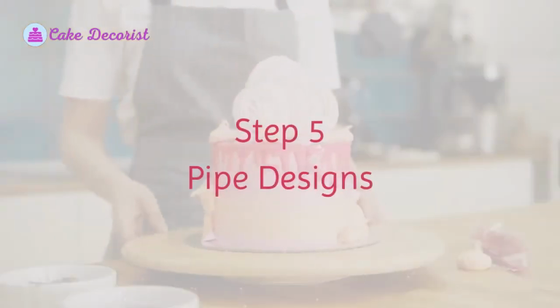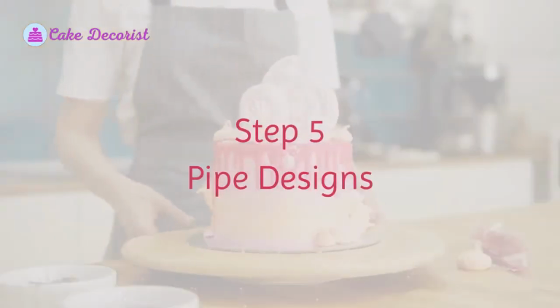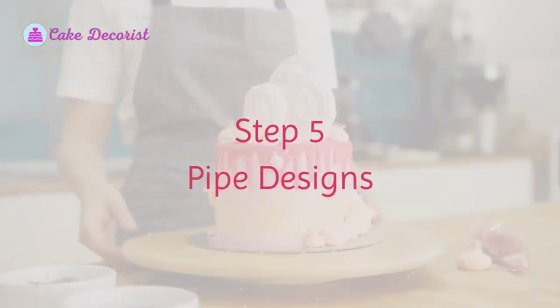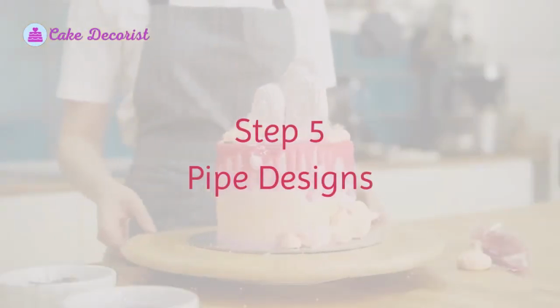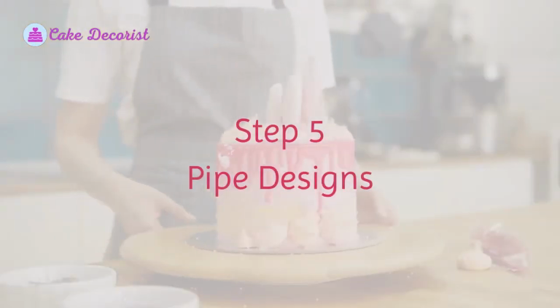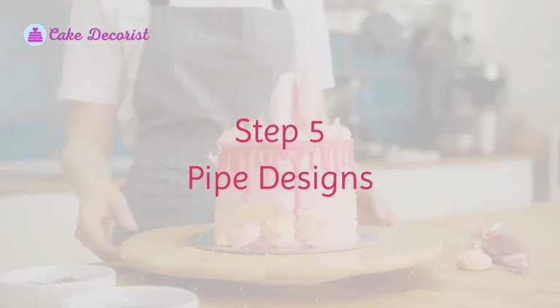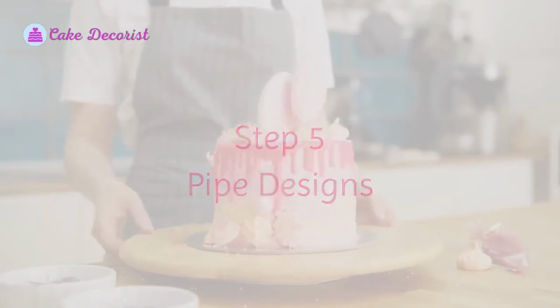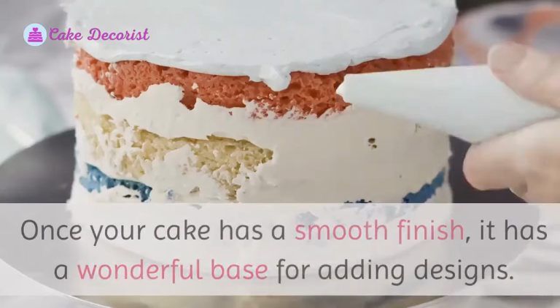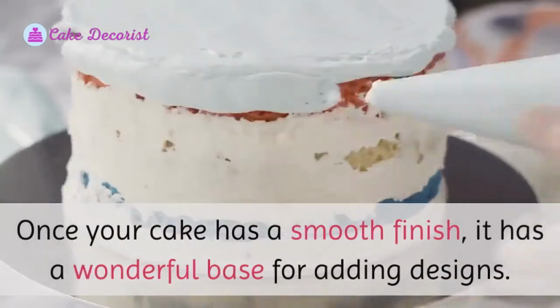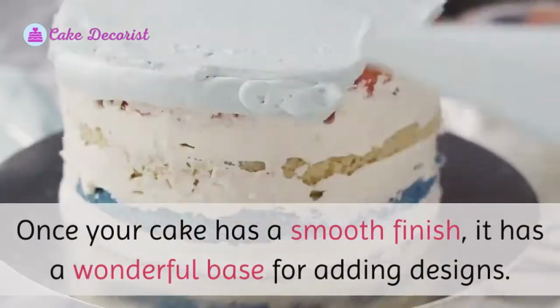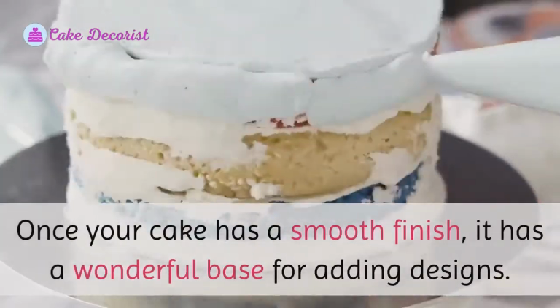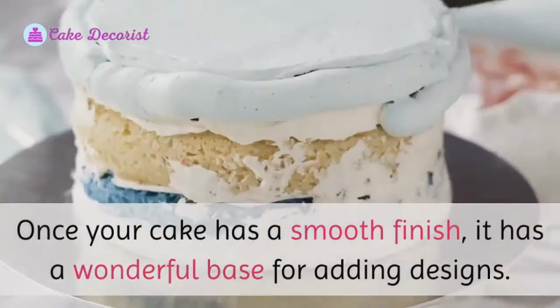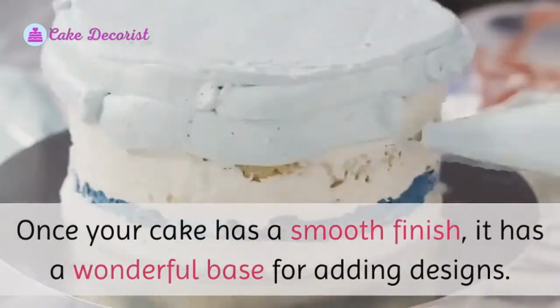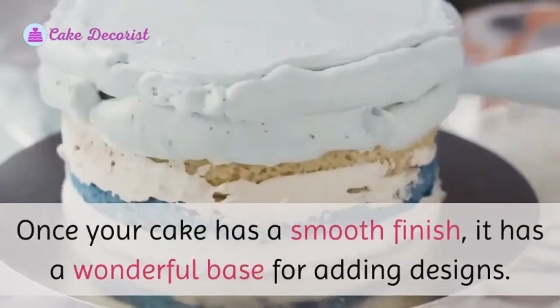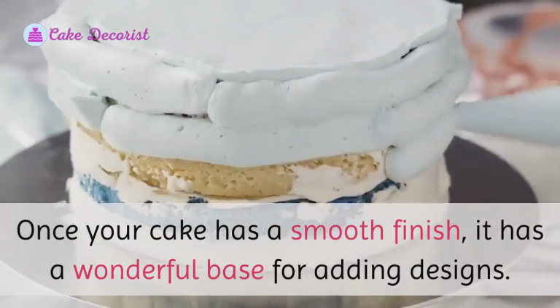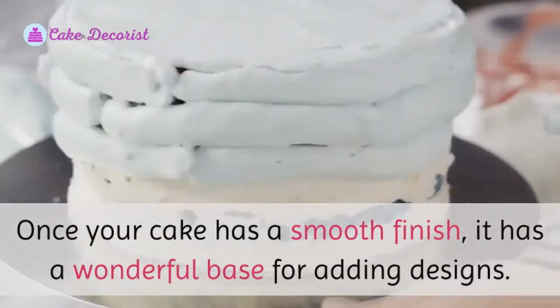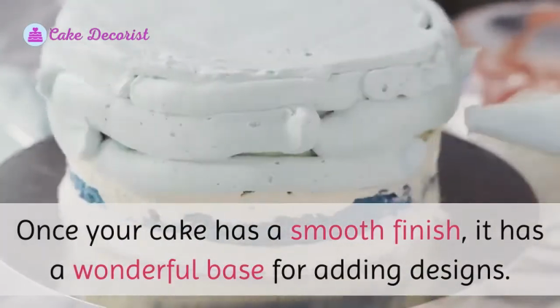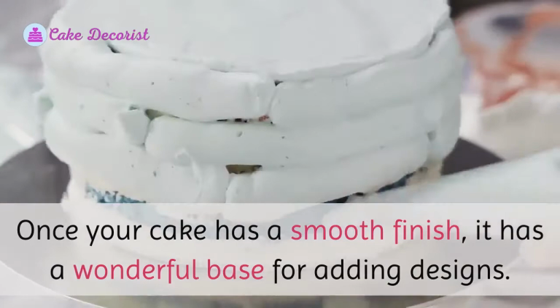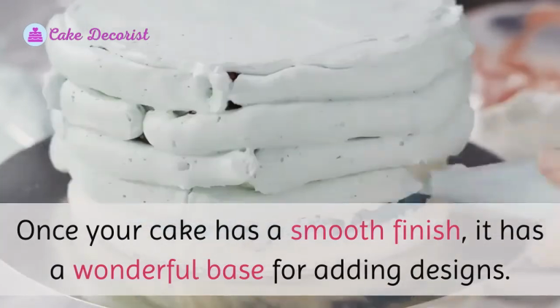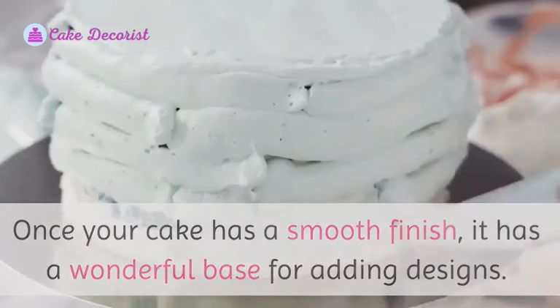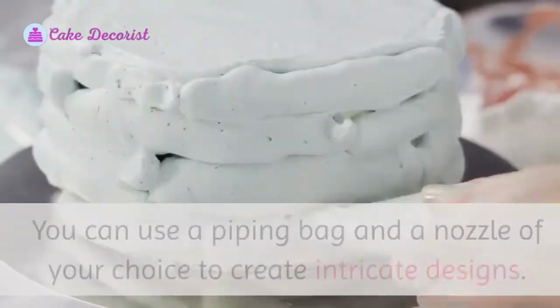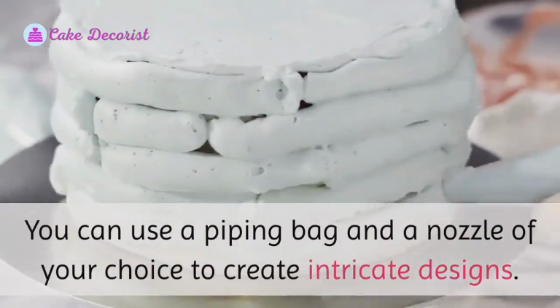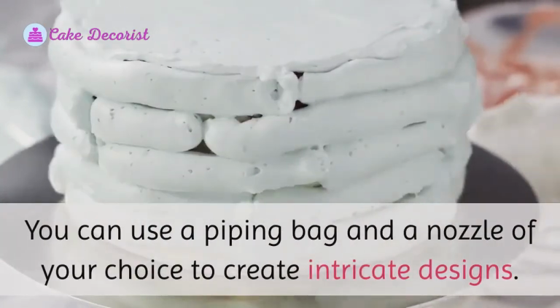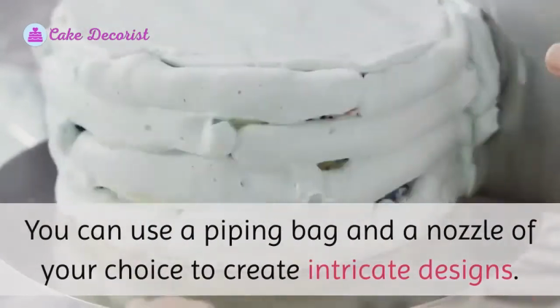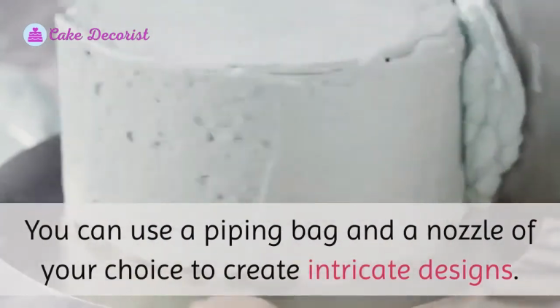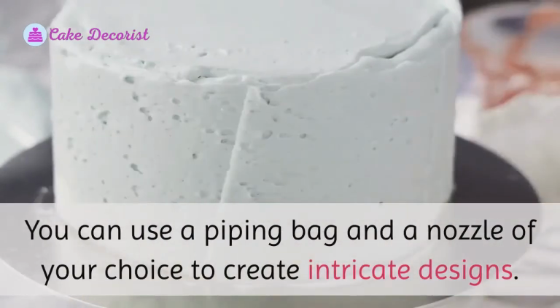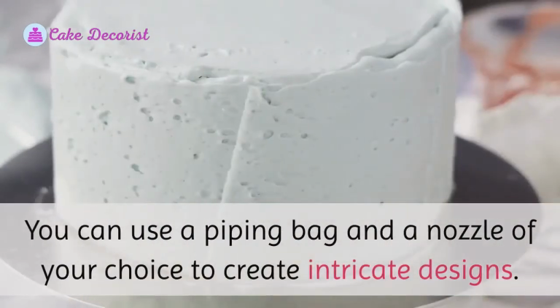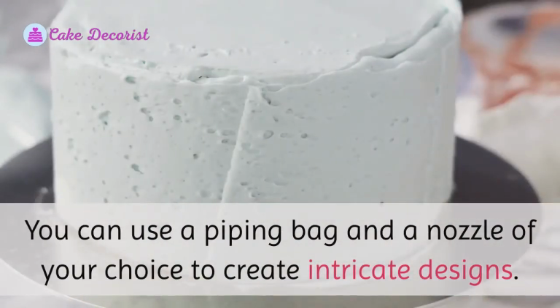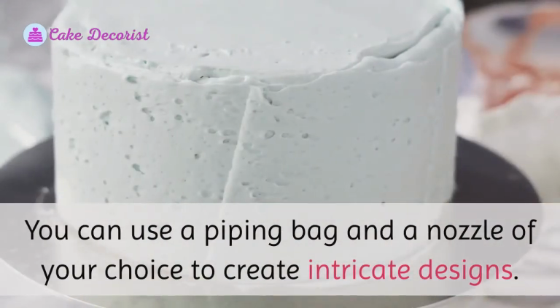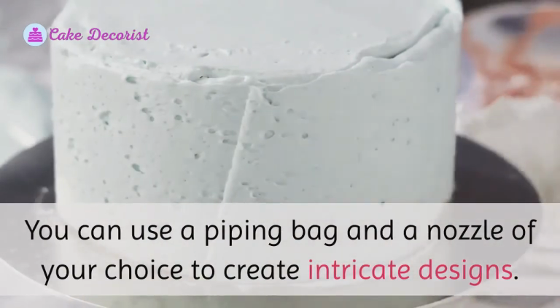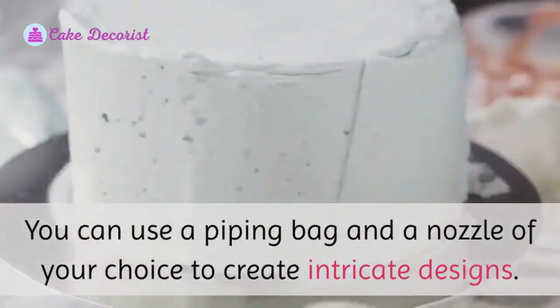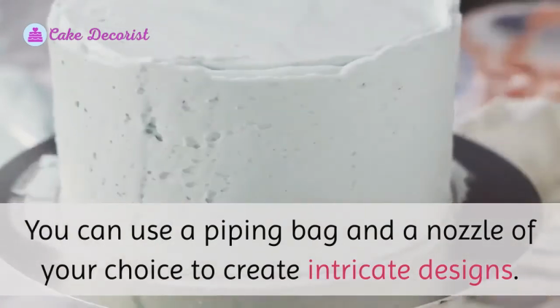Step five: pipe designs. Once your cake has a smooth finish, it has a wonderful base for adding designs. You can use a piping bag and a nozzle of your choice to create intricate designs.